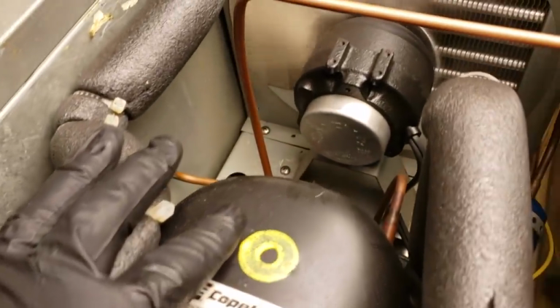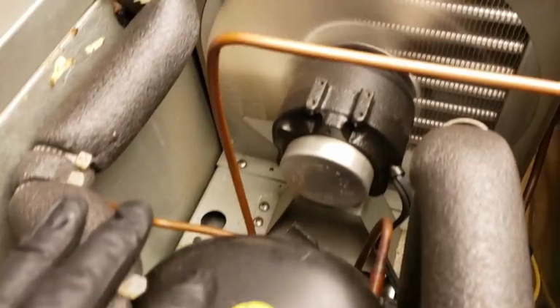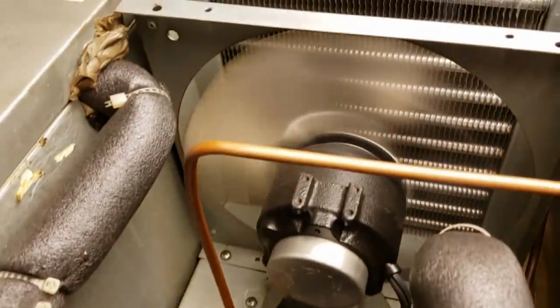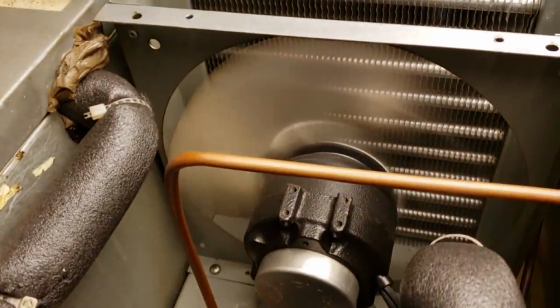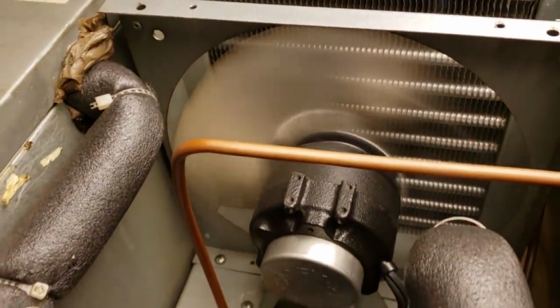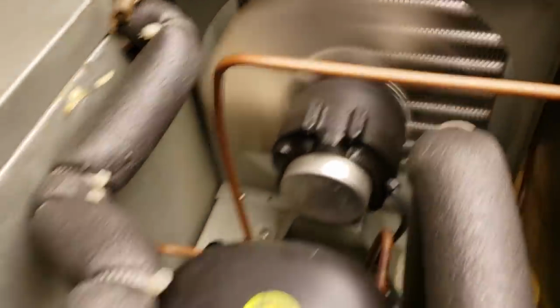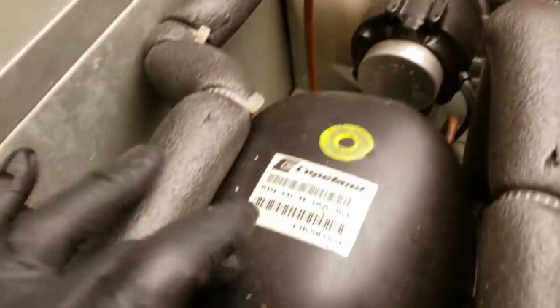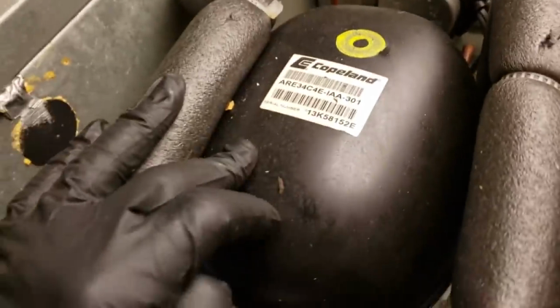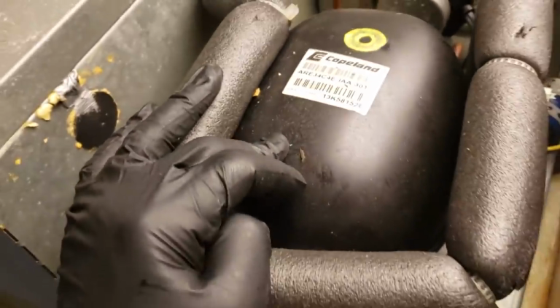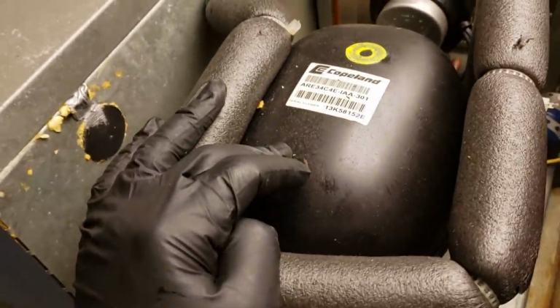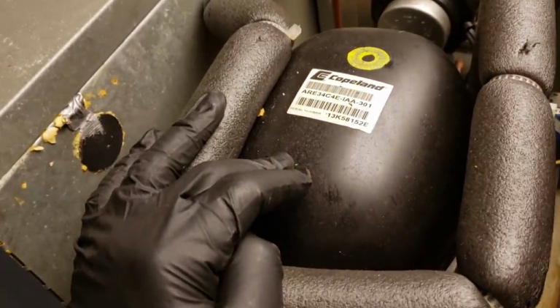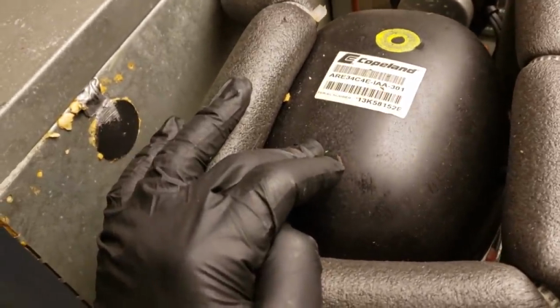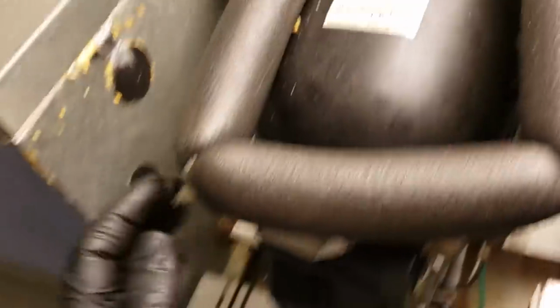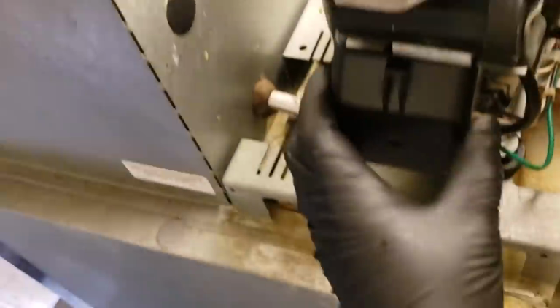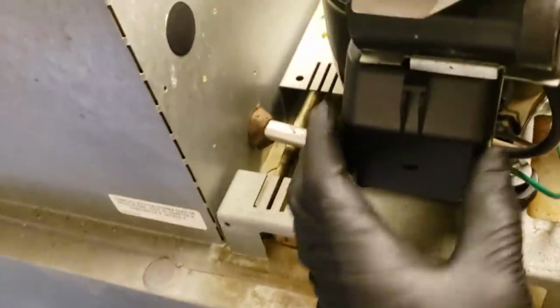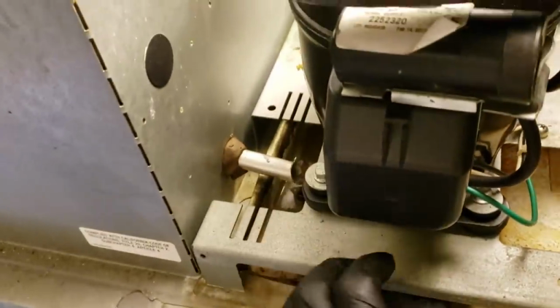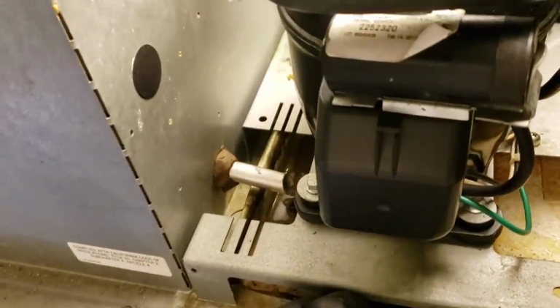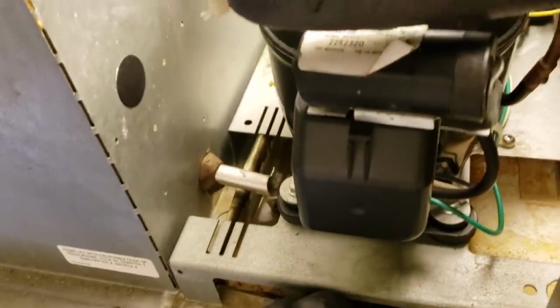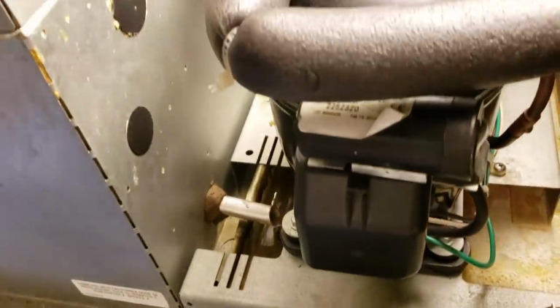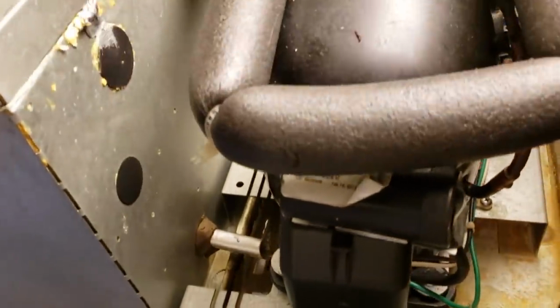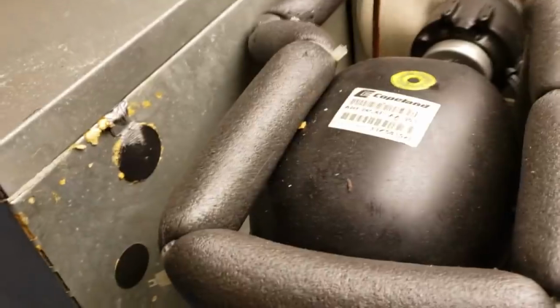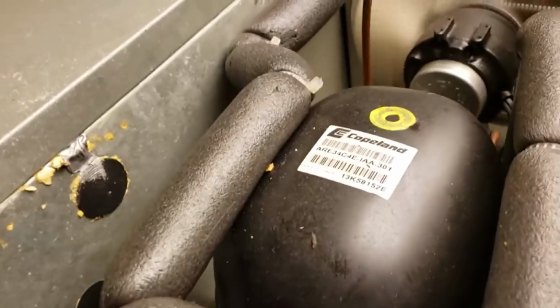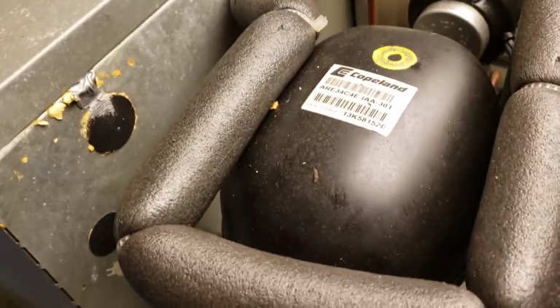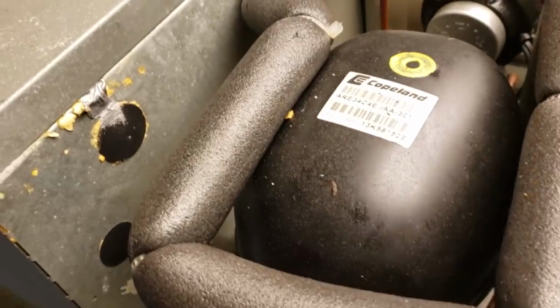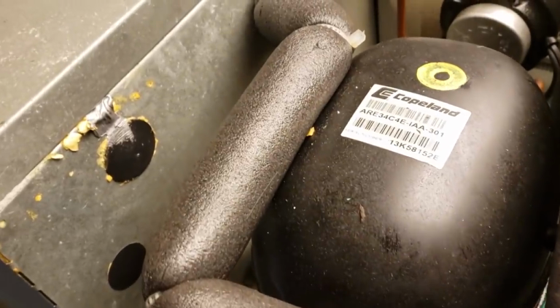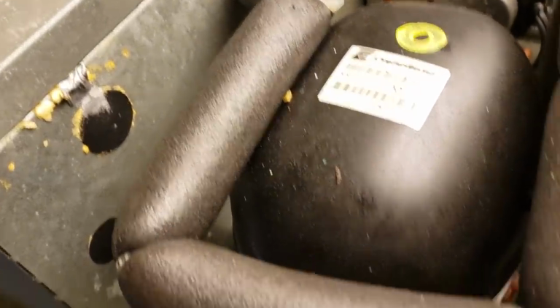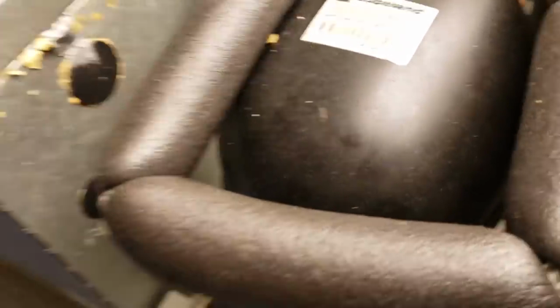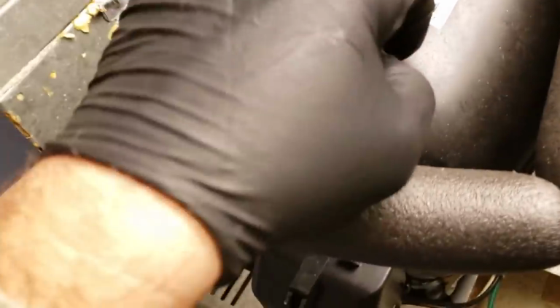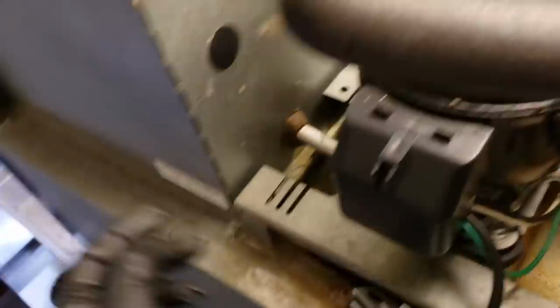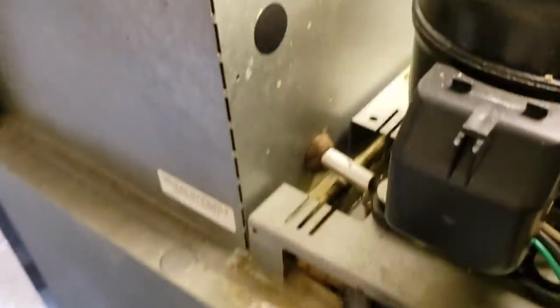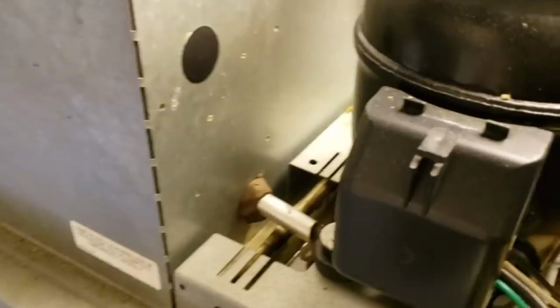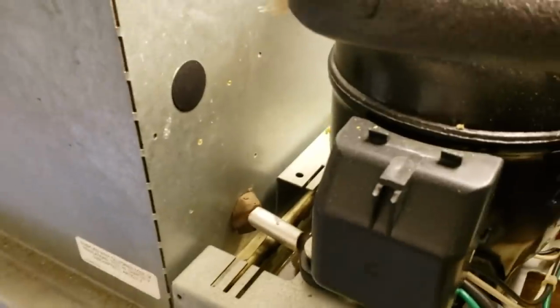So I got behind it. I'm pretty sure we either got a bad compressor or bad starting components, because I'll let you hear the sound right now. You hear that? So I'm going to pull it apart and check the starting components first.